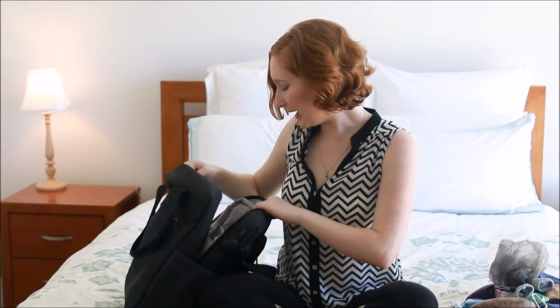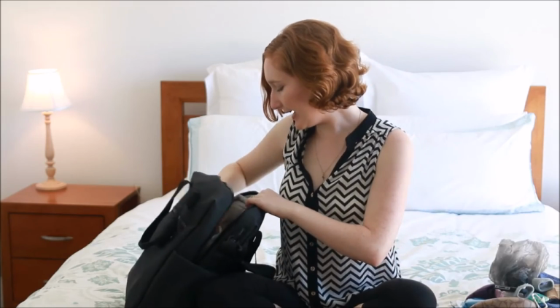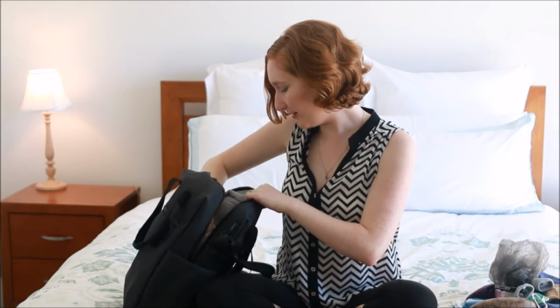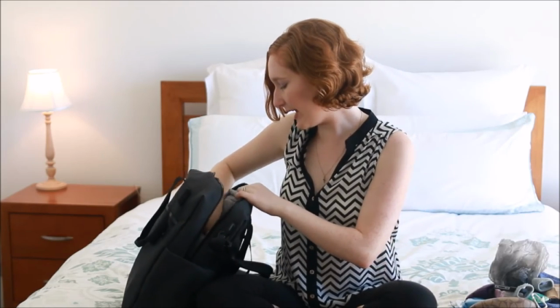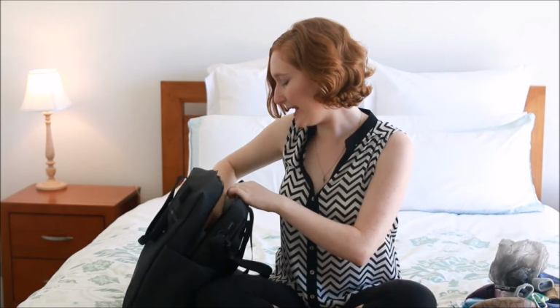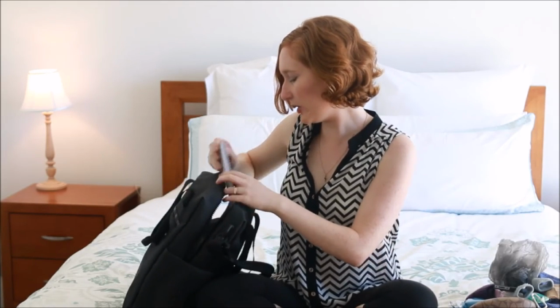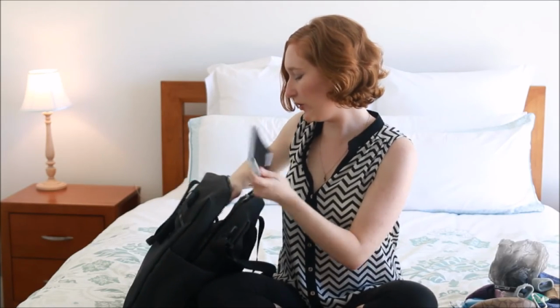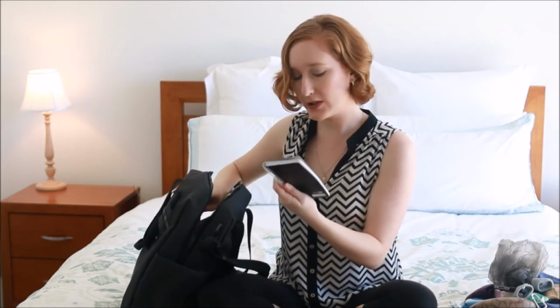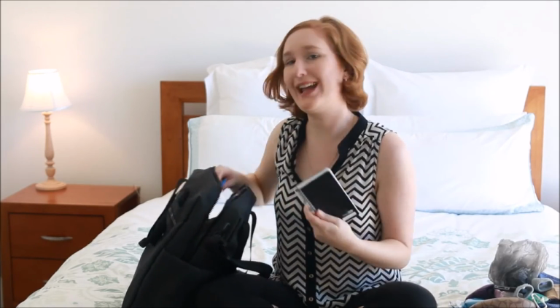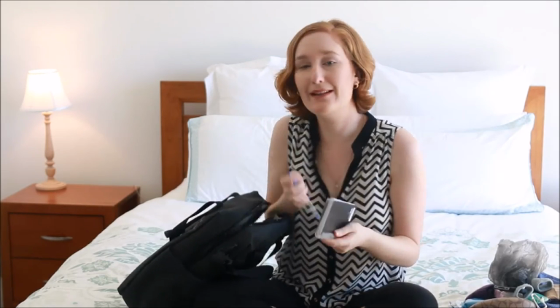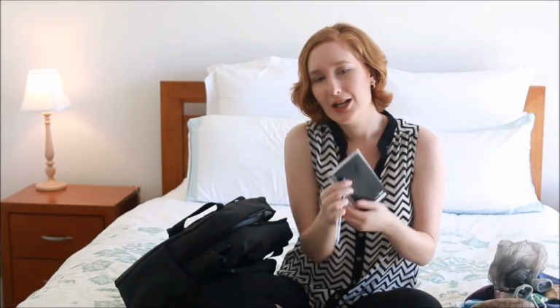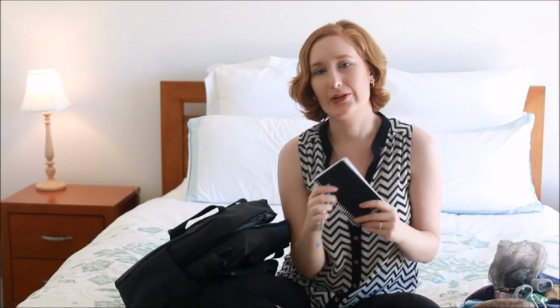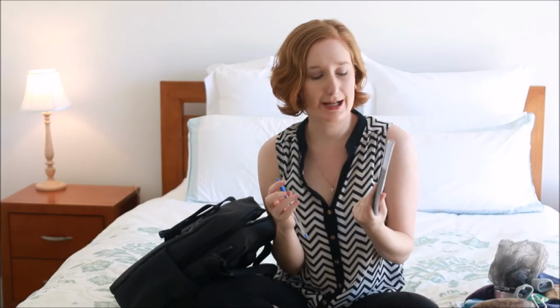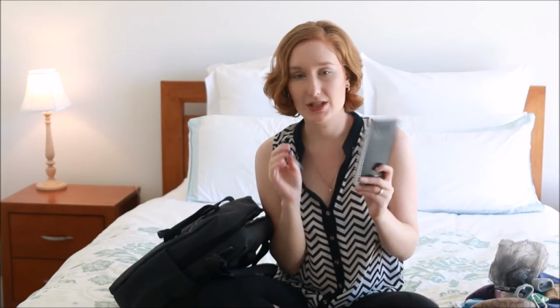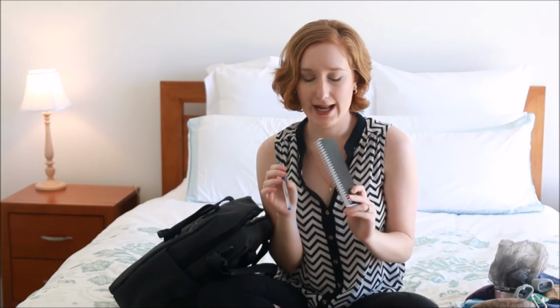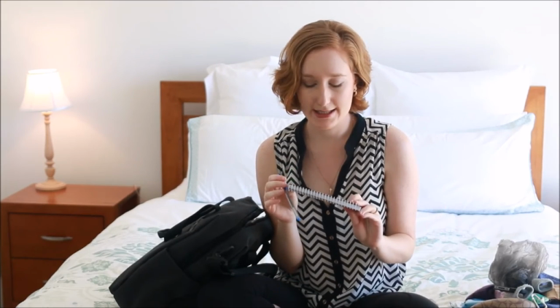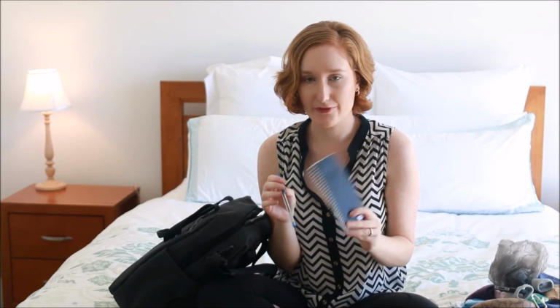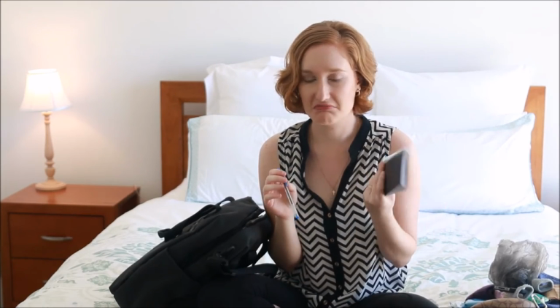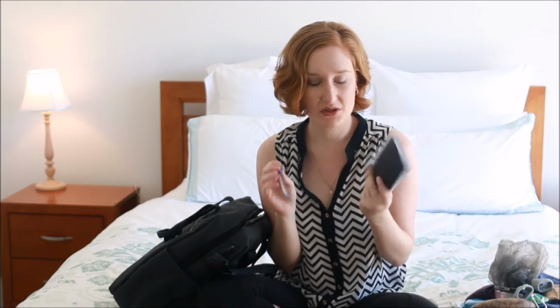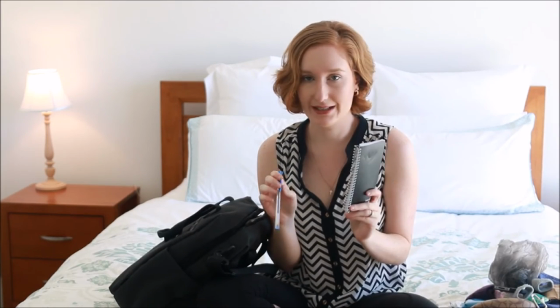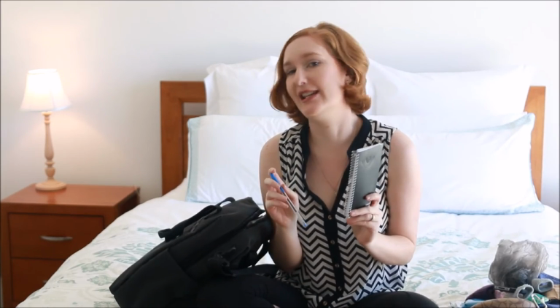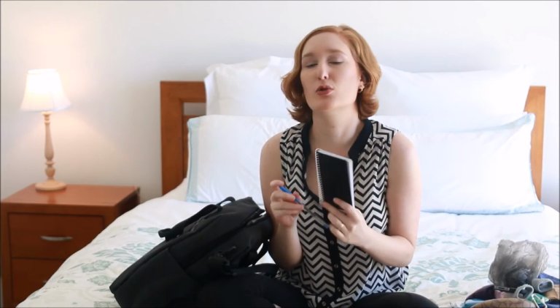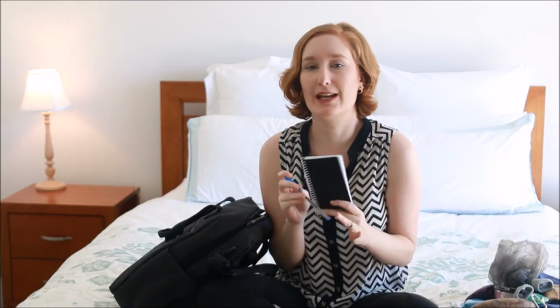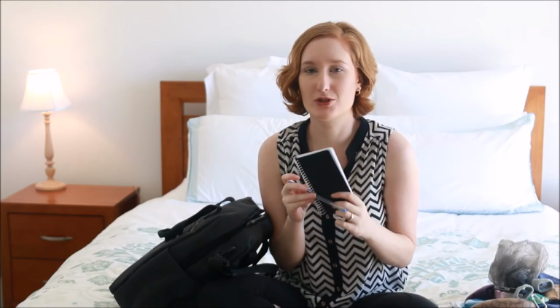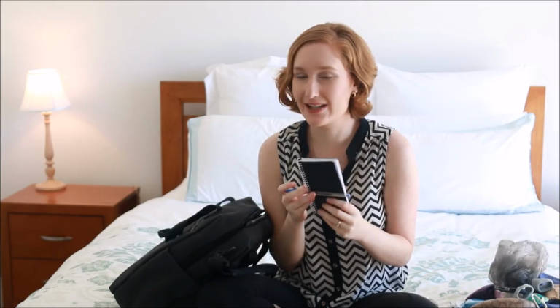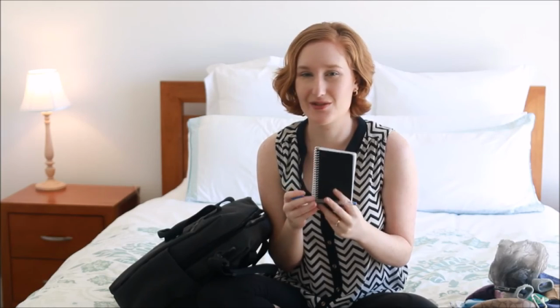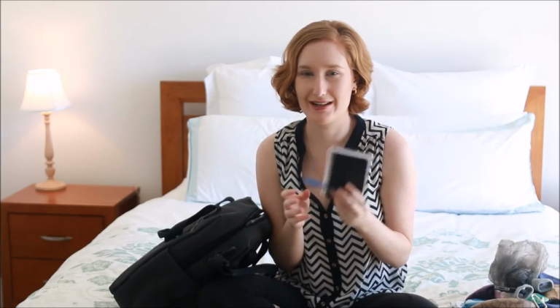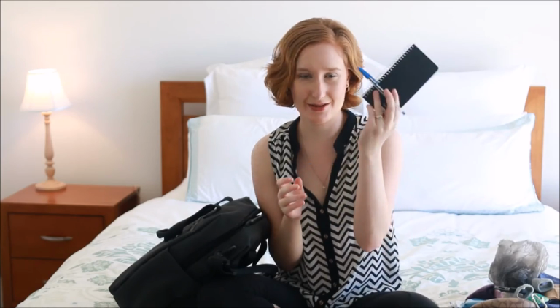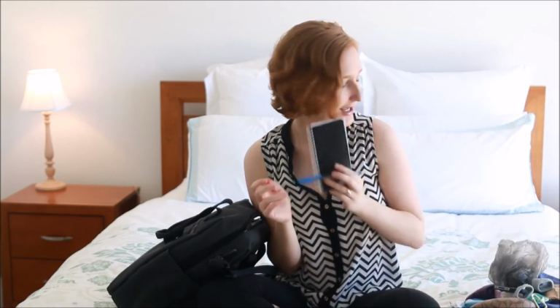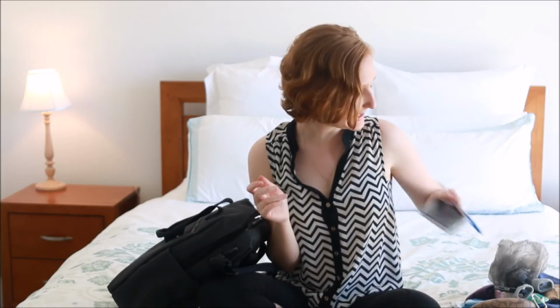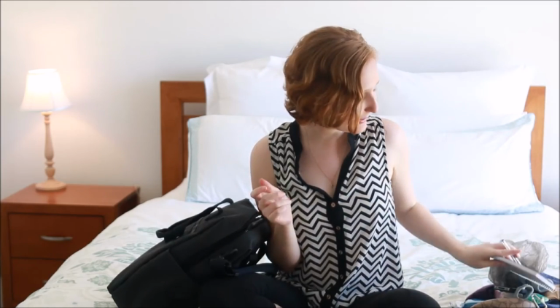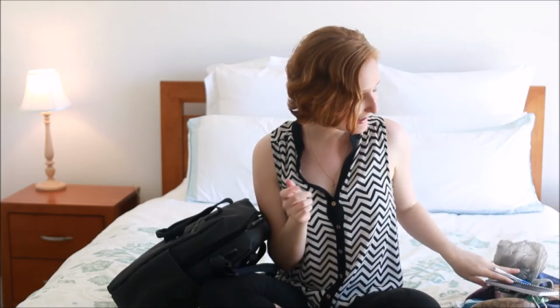I have a notebook and pen. Just handy if I need to write anything down or to help with translations or things like that. So that's staying in my bag.